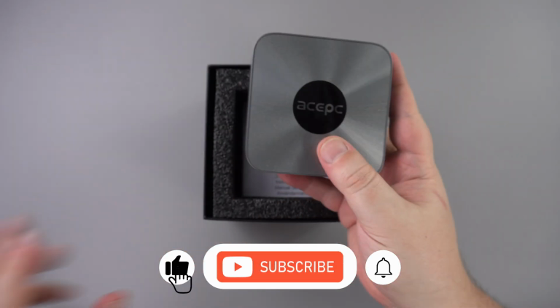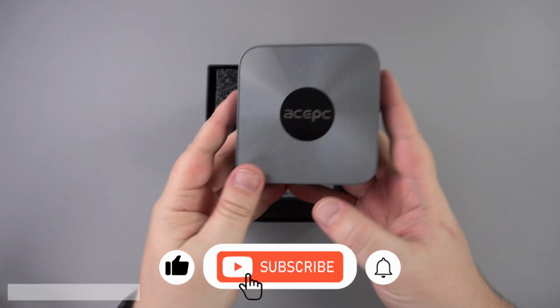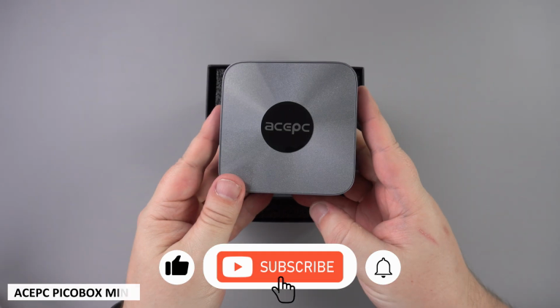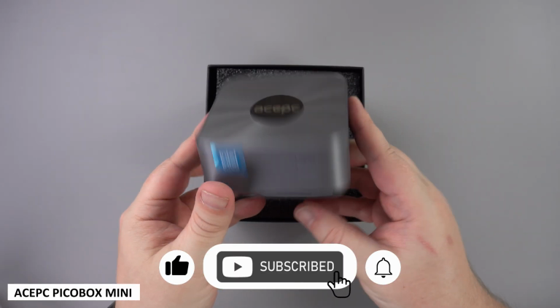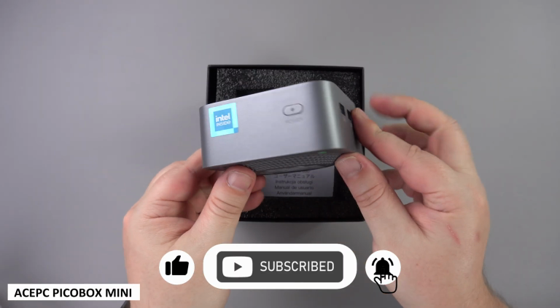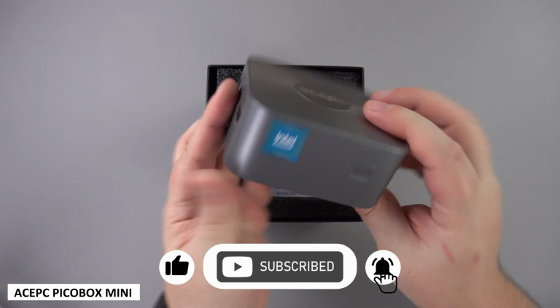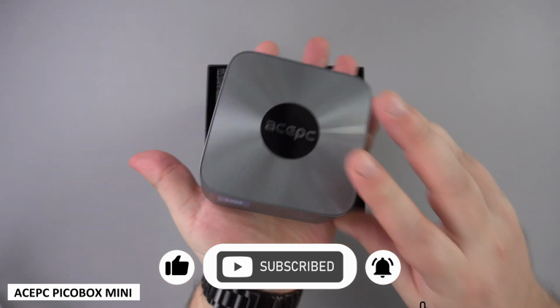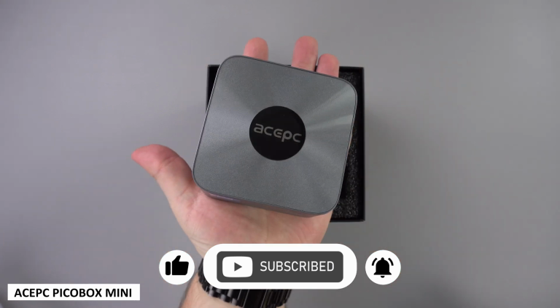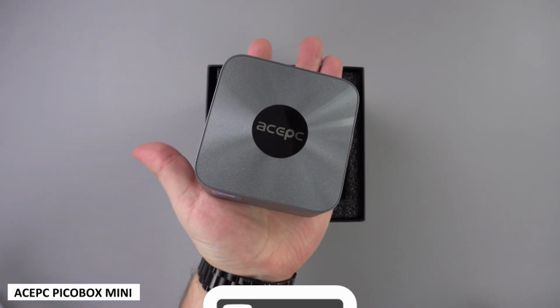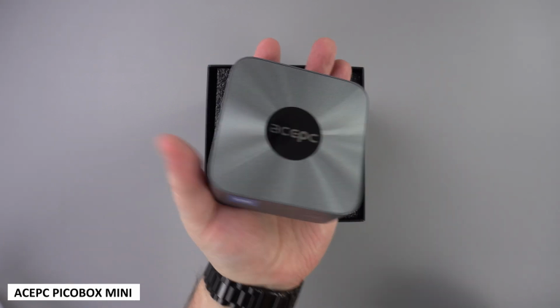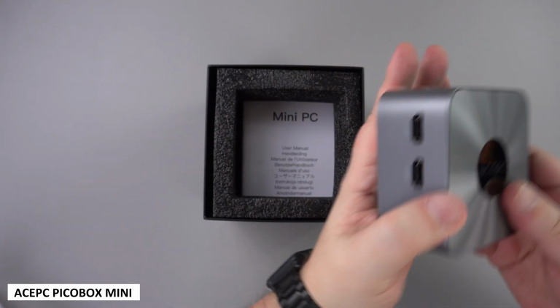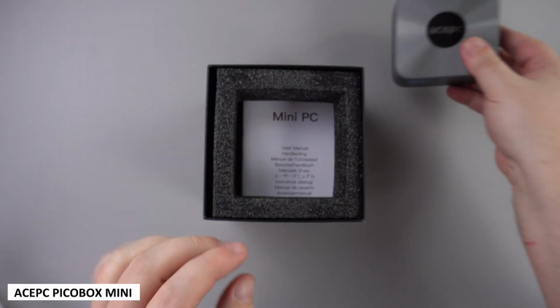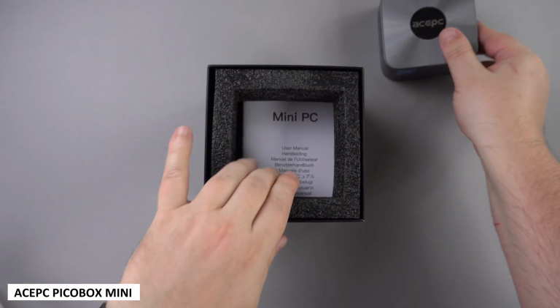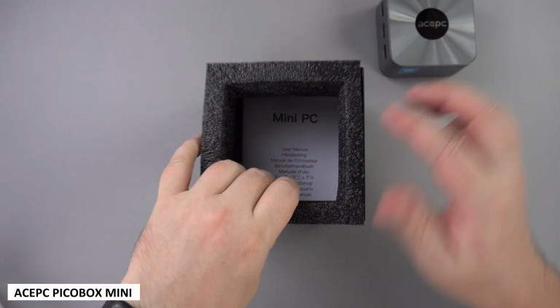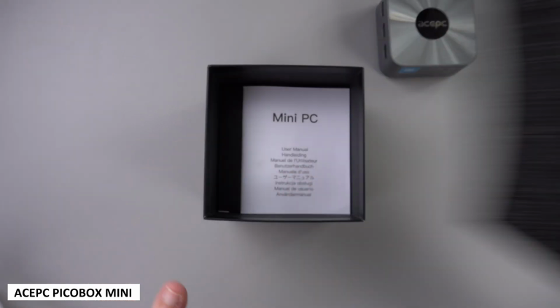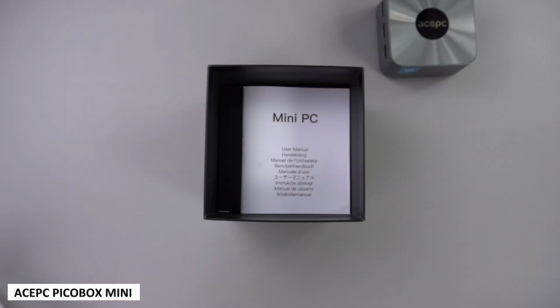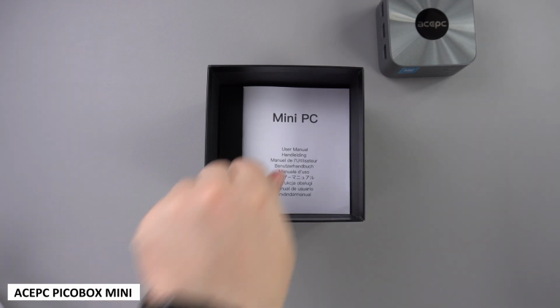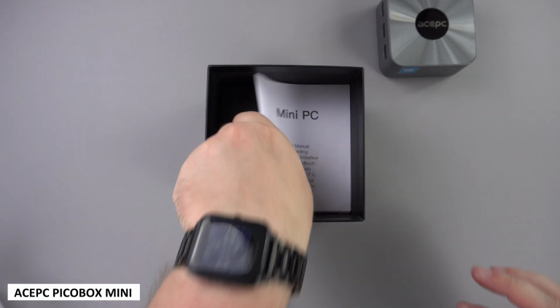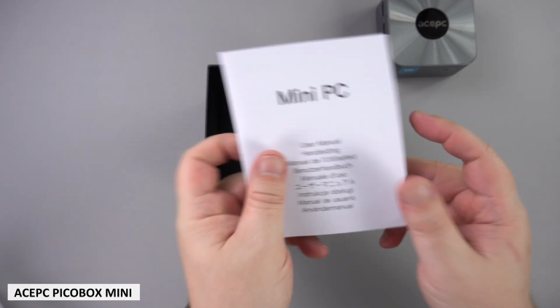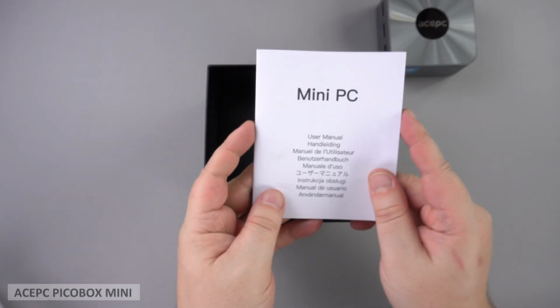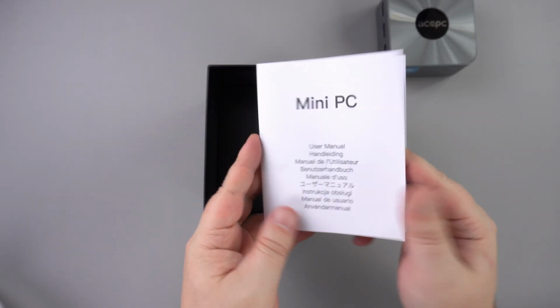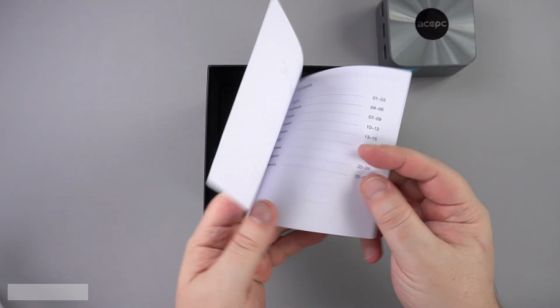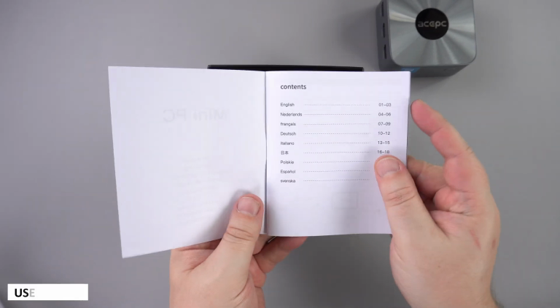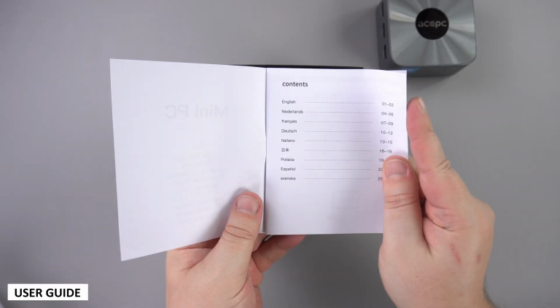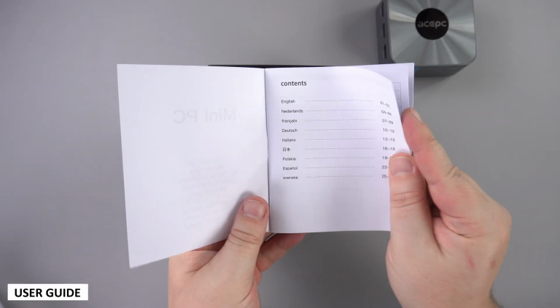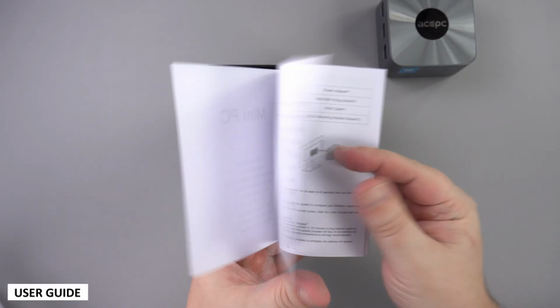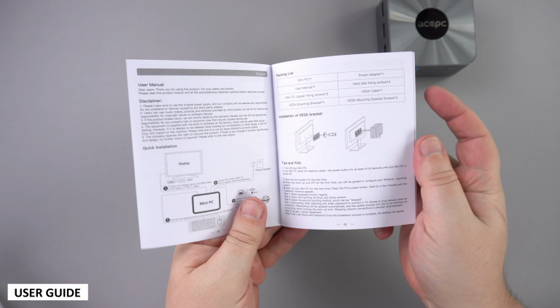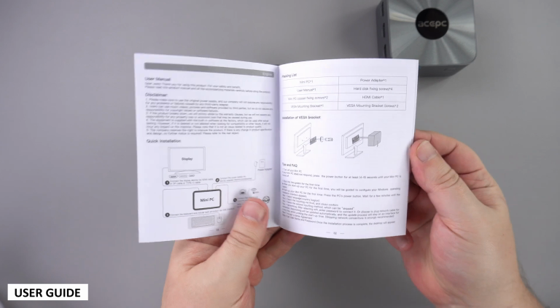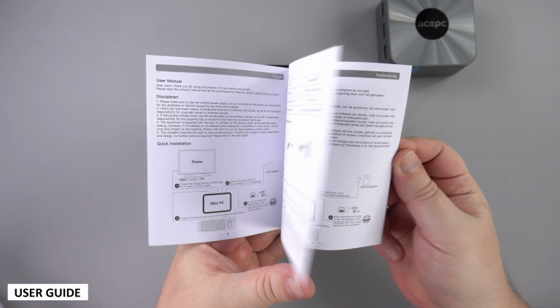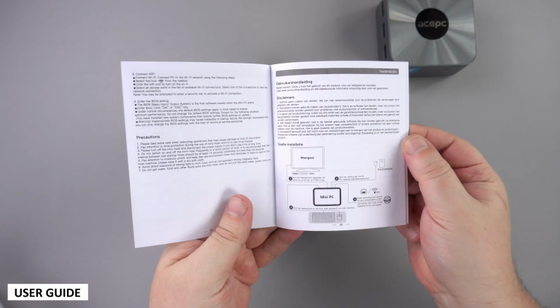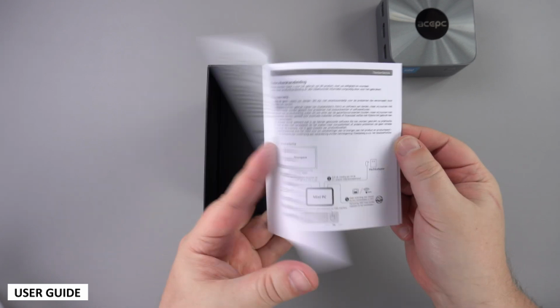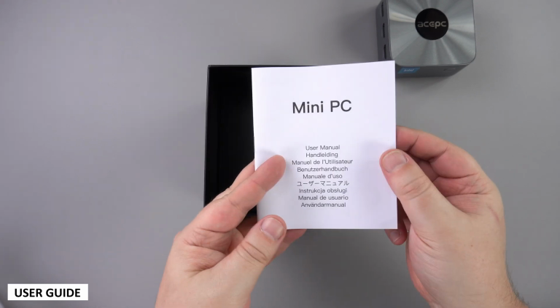First out of the box is the AcePC PicoBox Mini, small enough to fit in the palm of your hand. We will take a closer look at it shortly. There is a user guide which is in multiple languages including English, German and French.